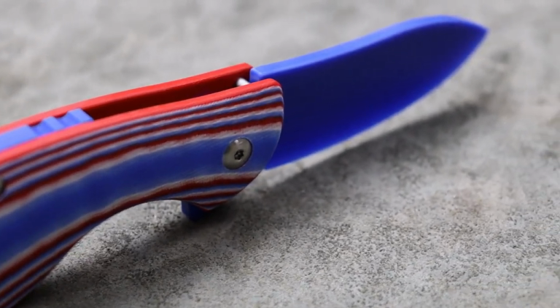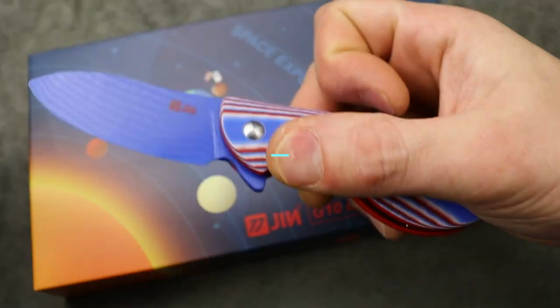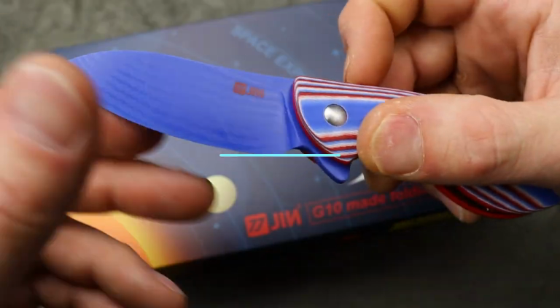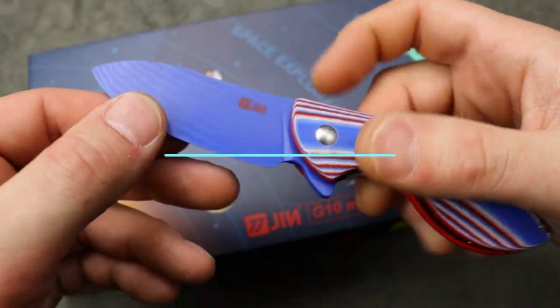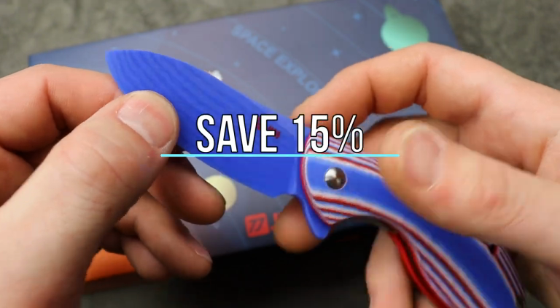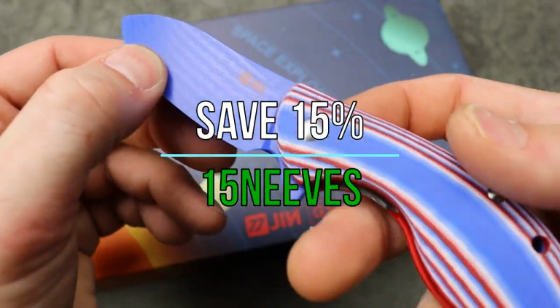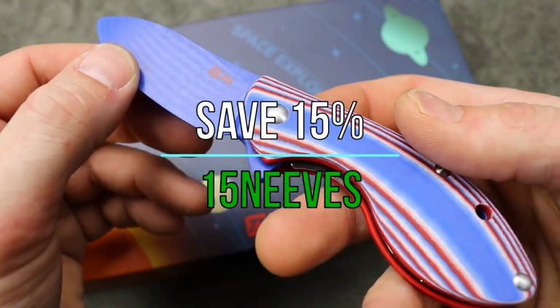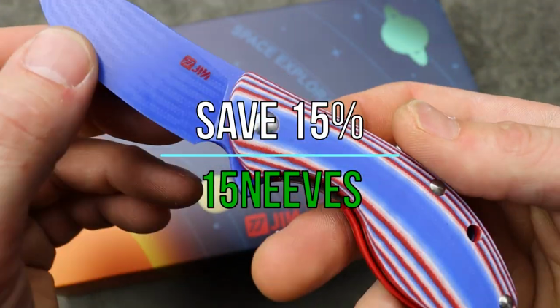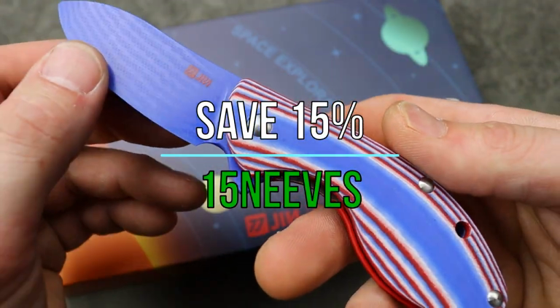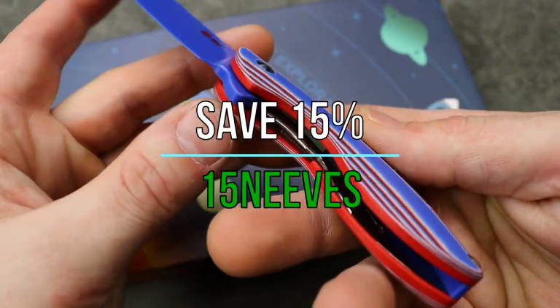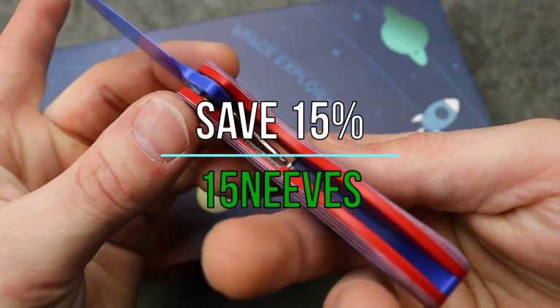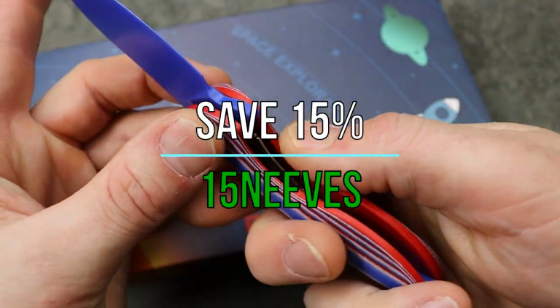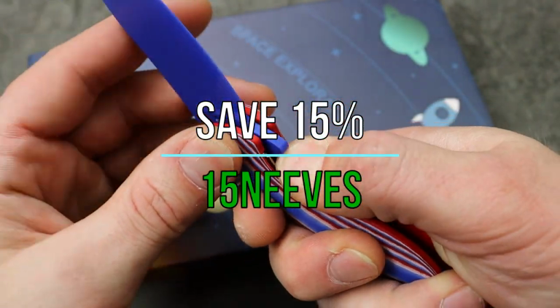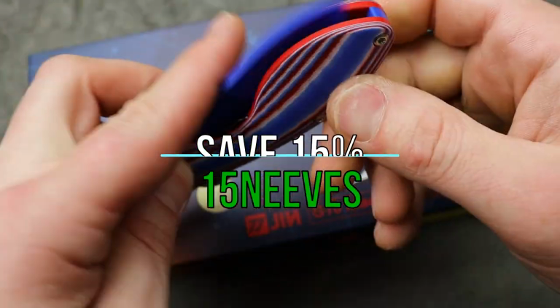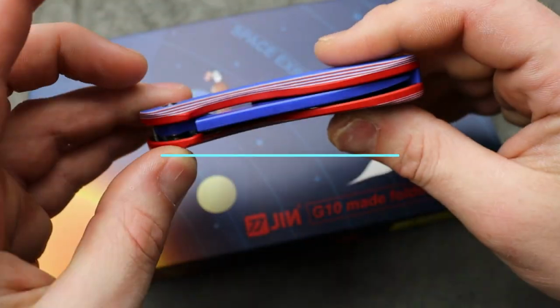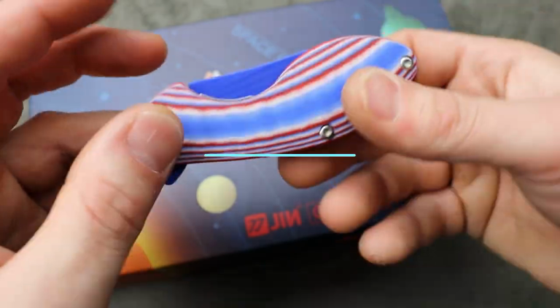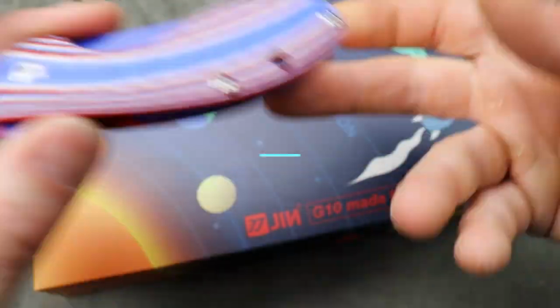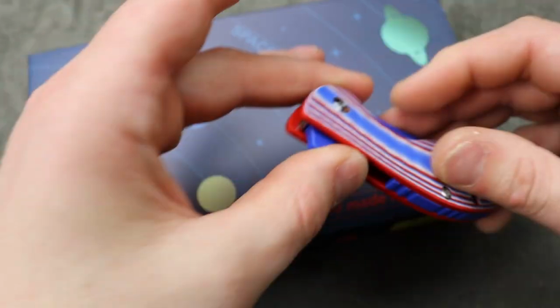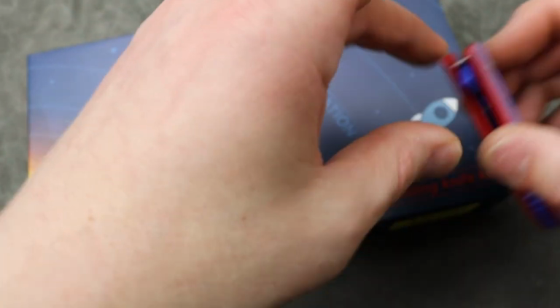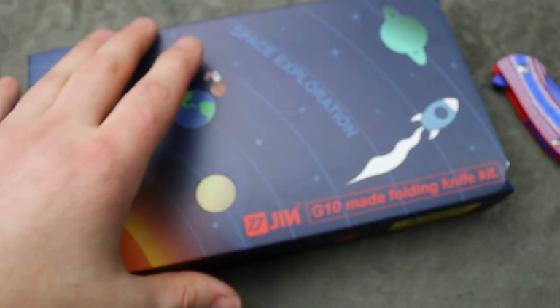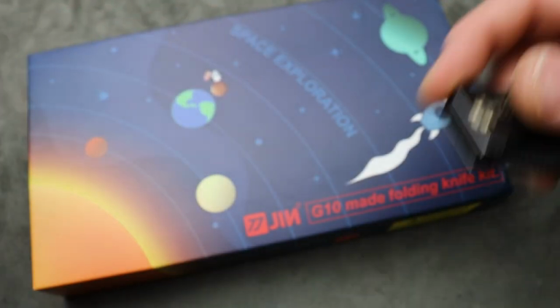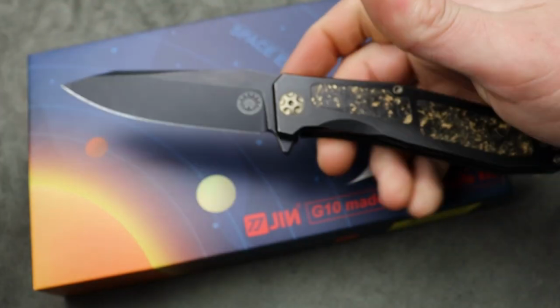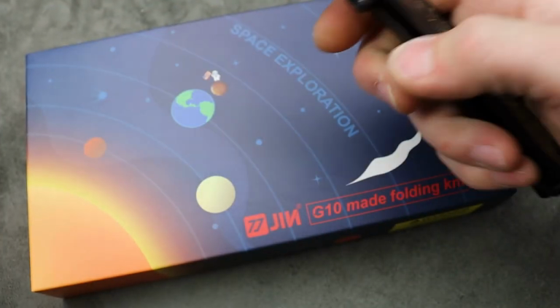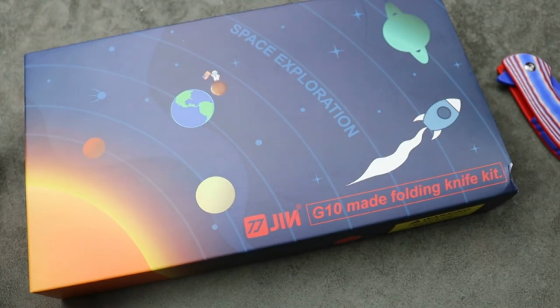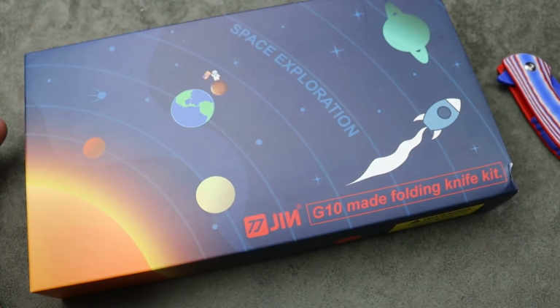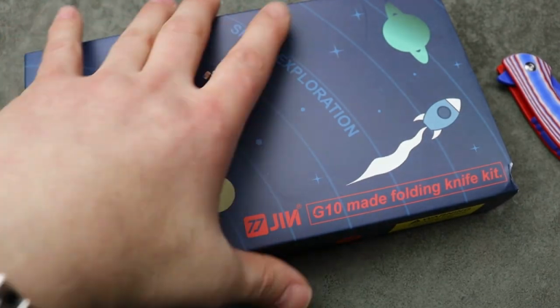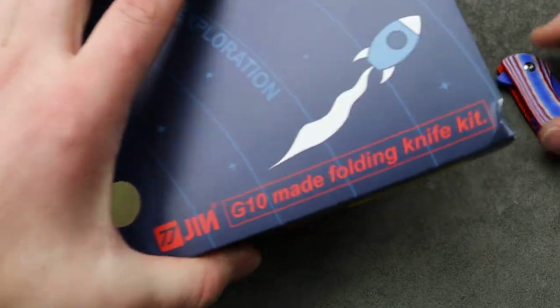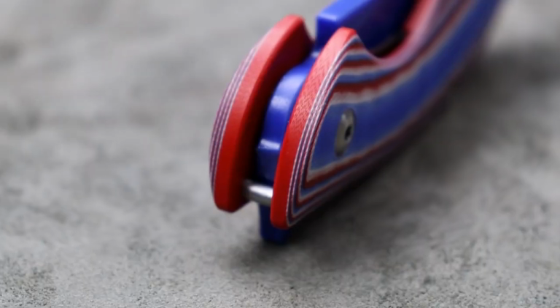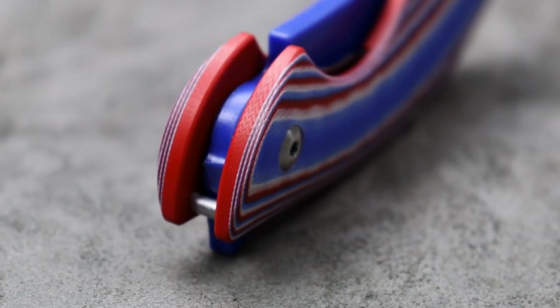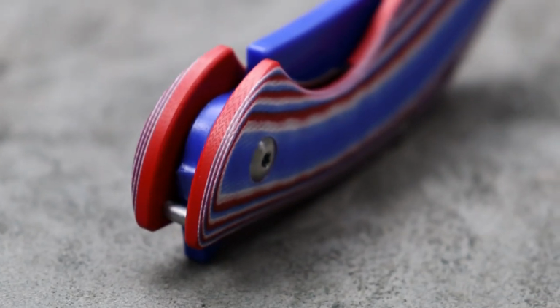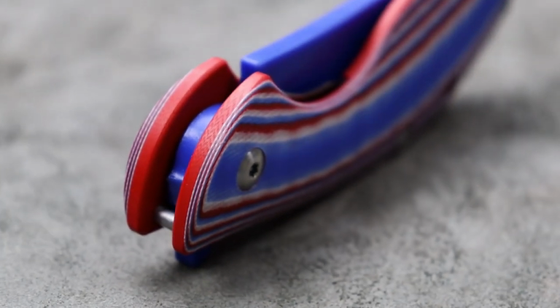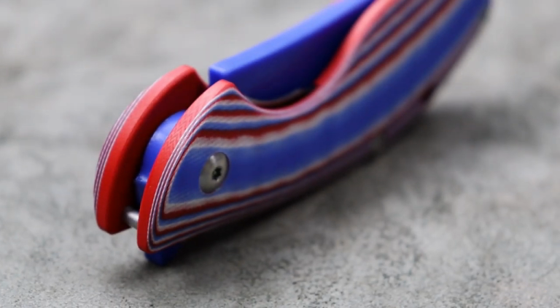It comes with a G10 blade so you're not going to have to worry about them getting cut or anything like that, but other than that it's exactly like one of your regular folders. It has a liner lock and comes in many different options.